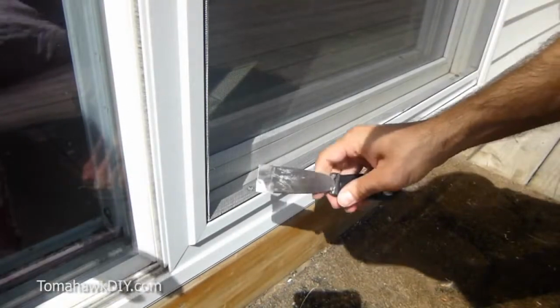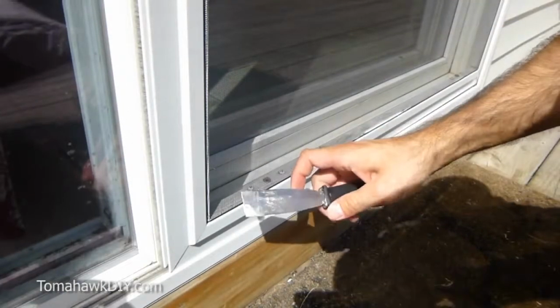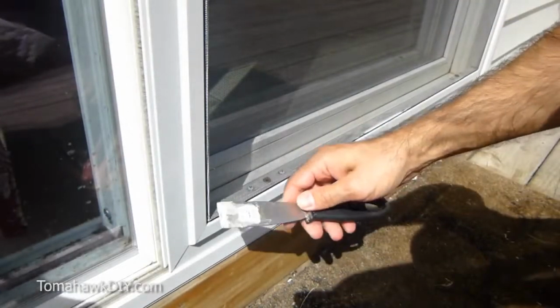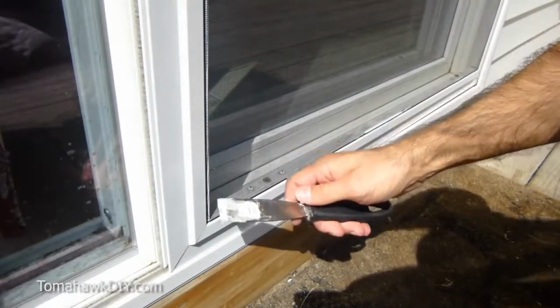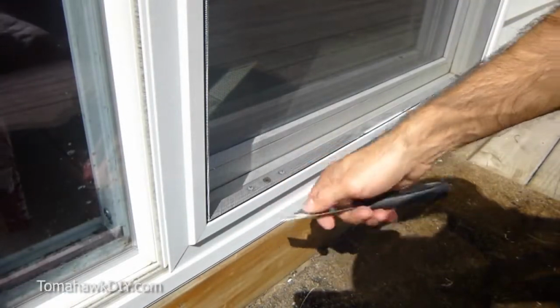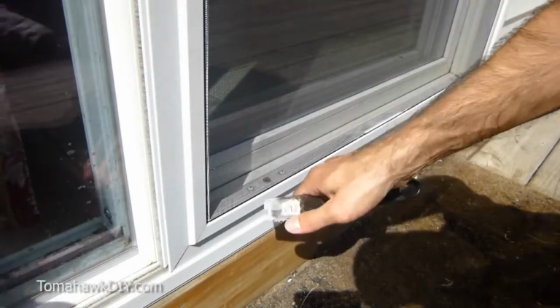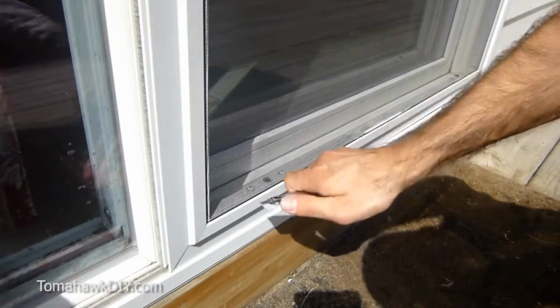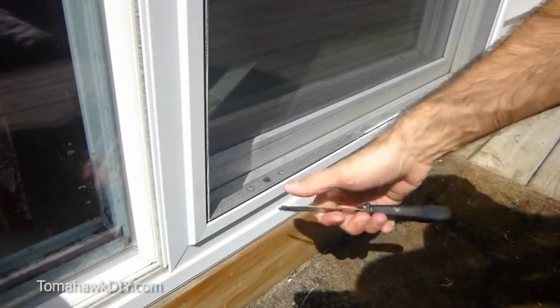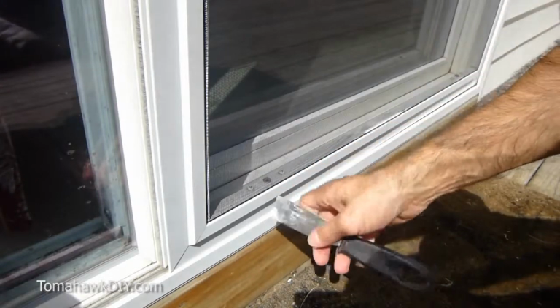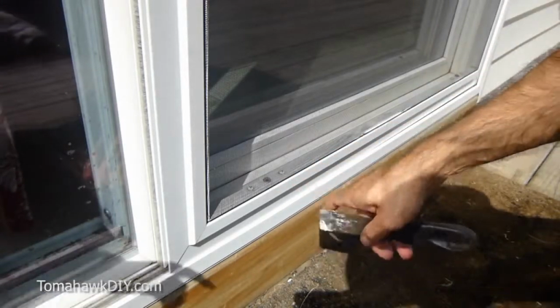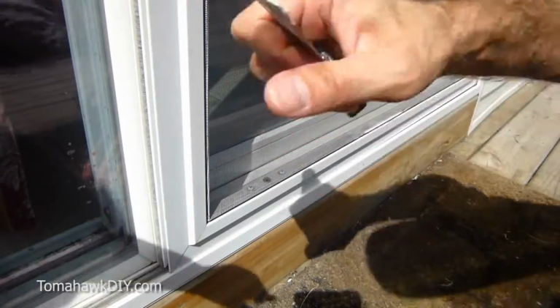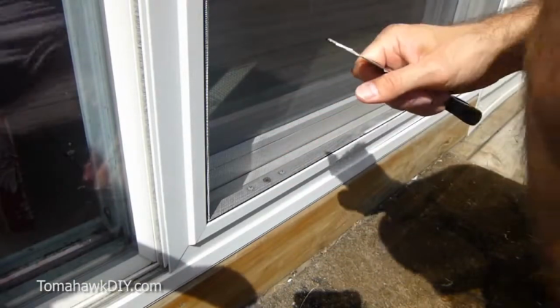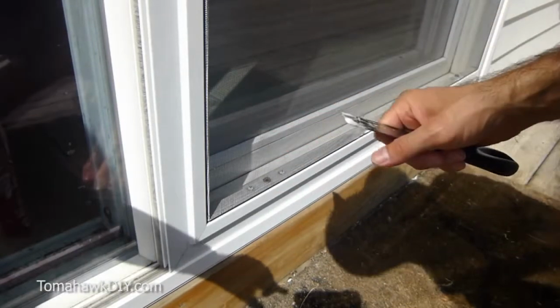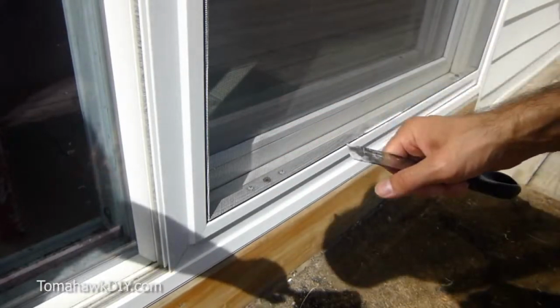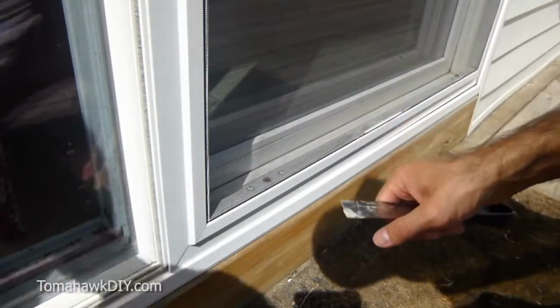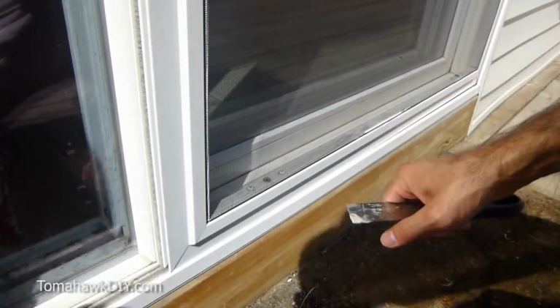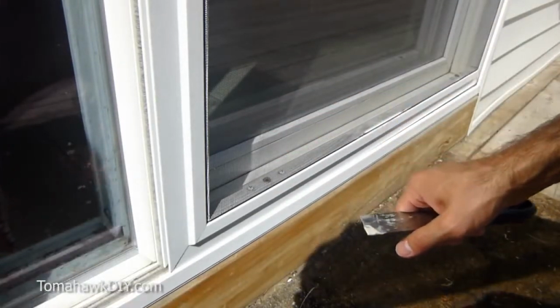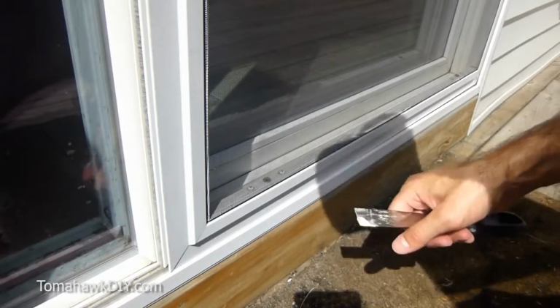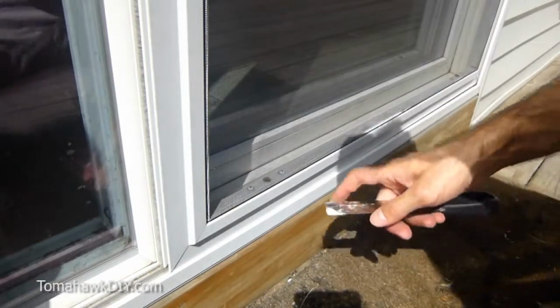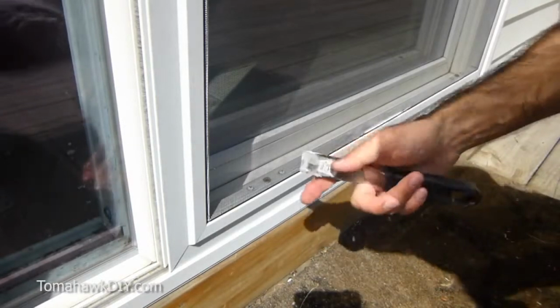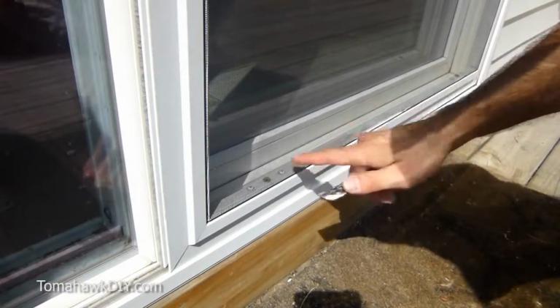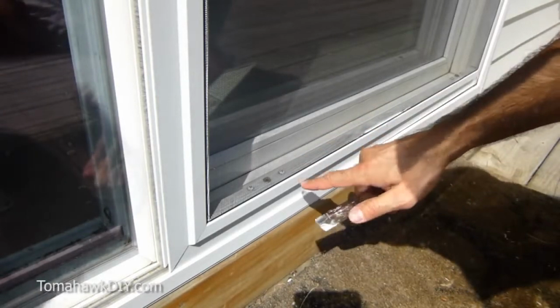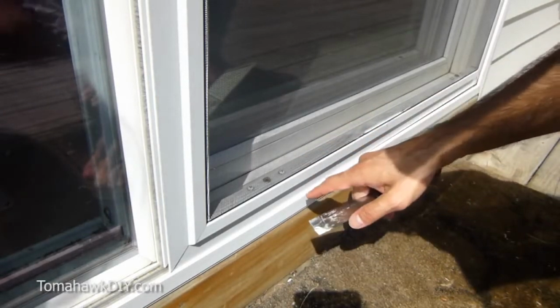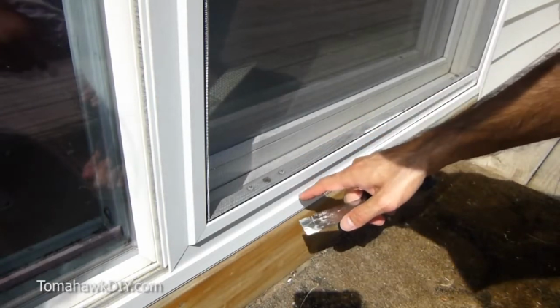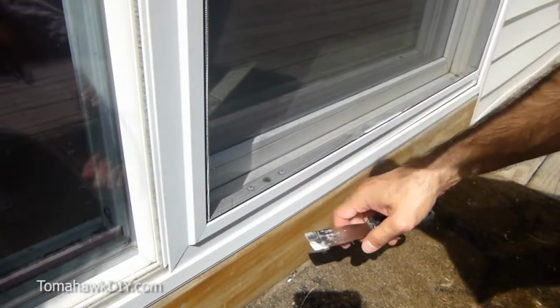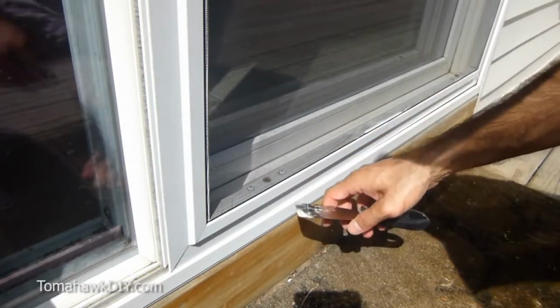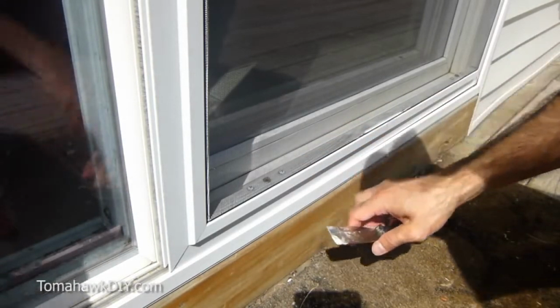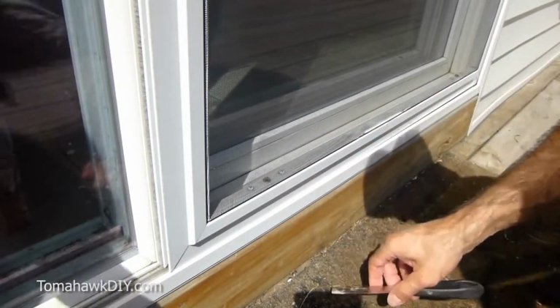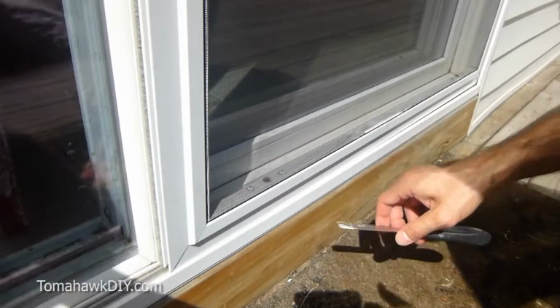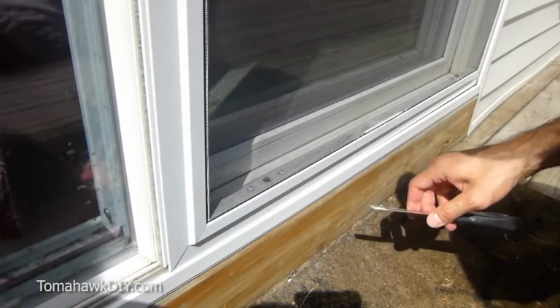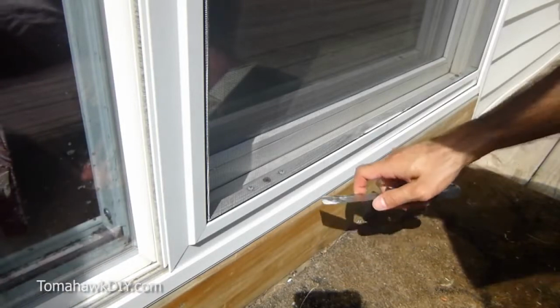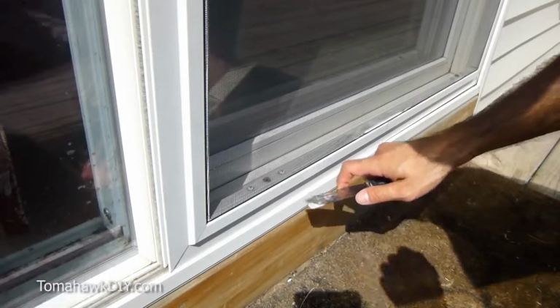What we're gonna use is just a simple flat edge — in this case, a putty knife. If you prefer, you could actually use a butter knife as well. It's very easy to fix.